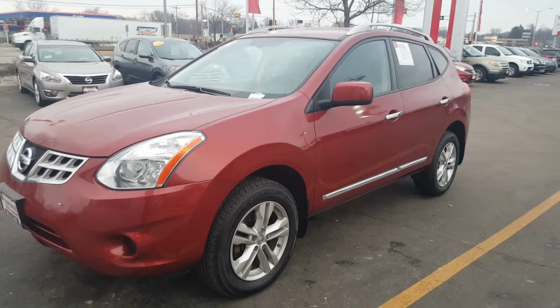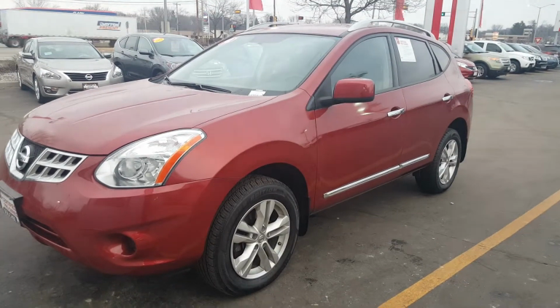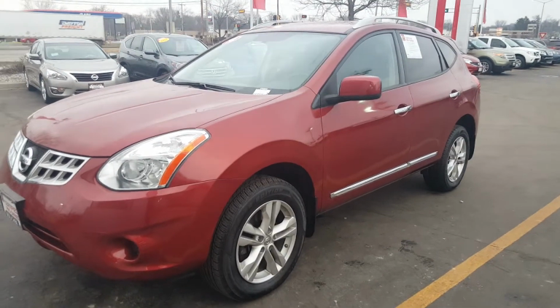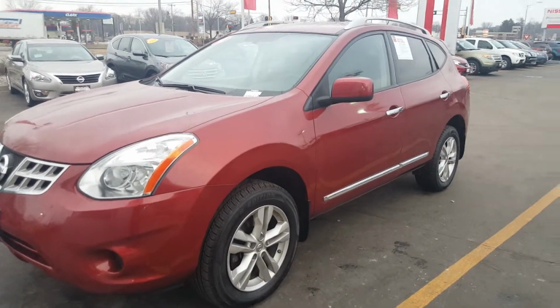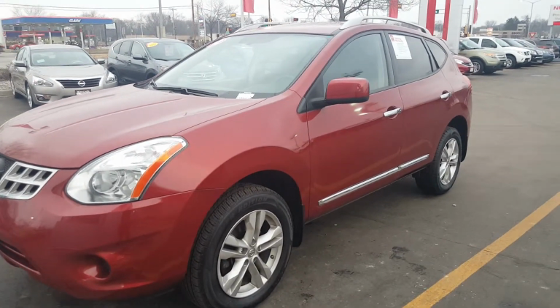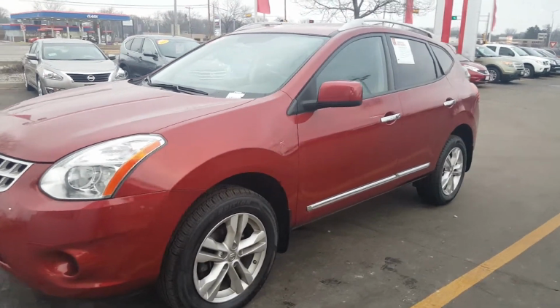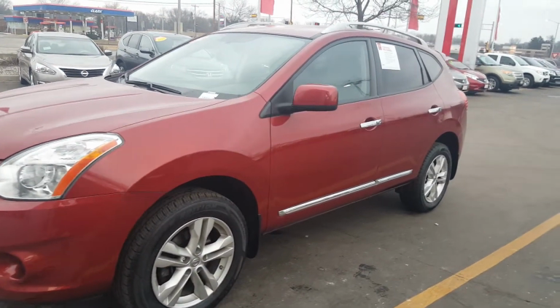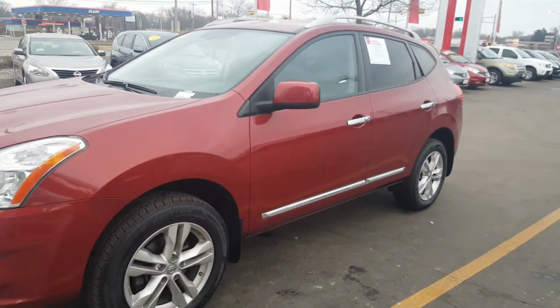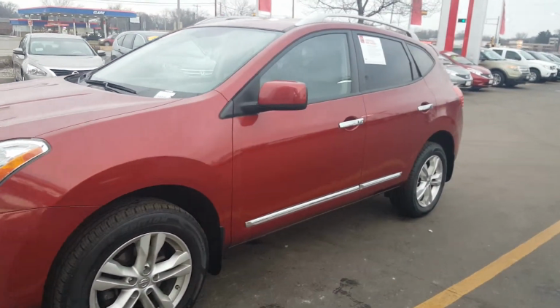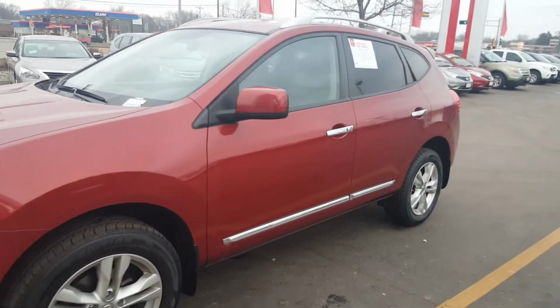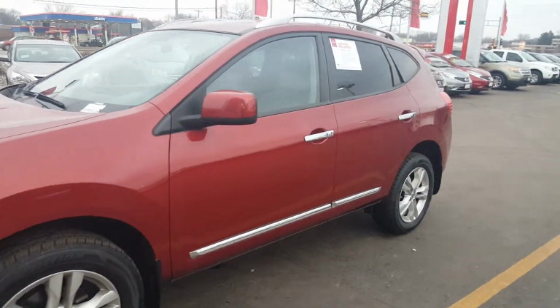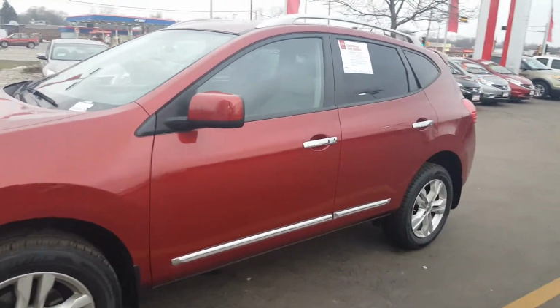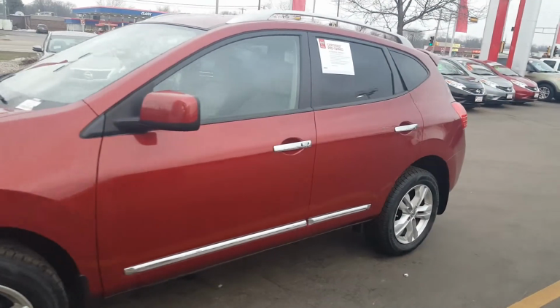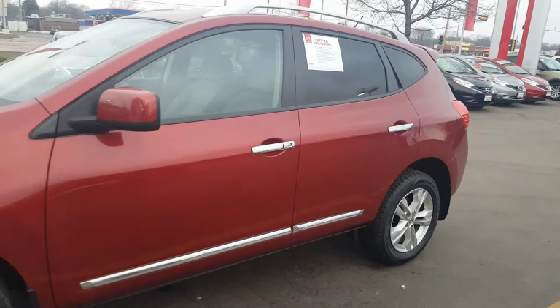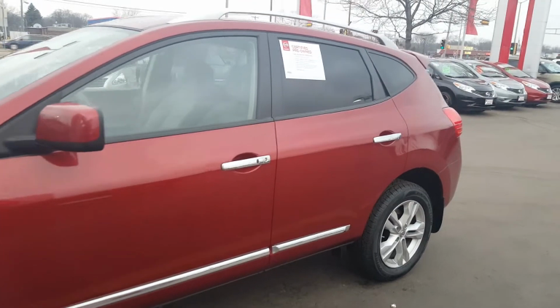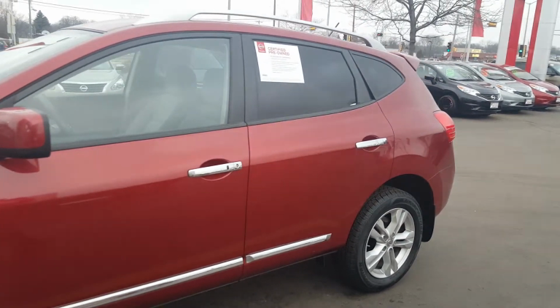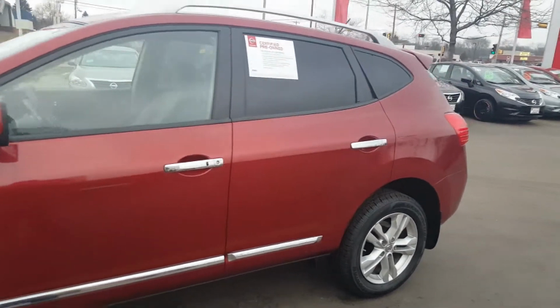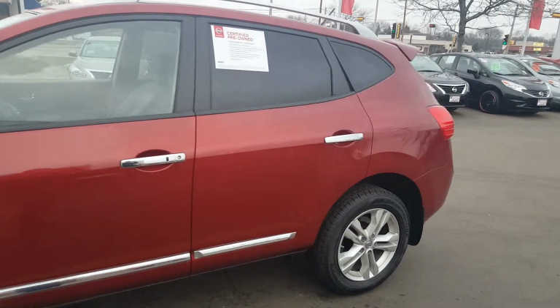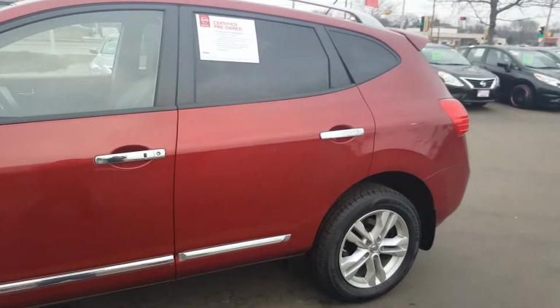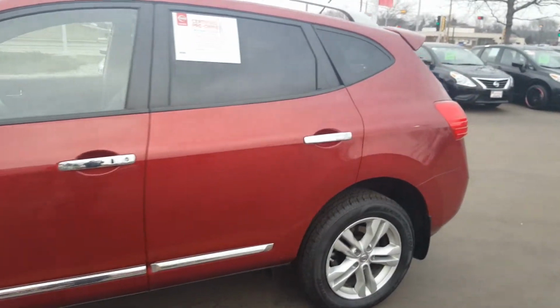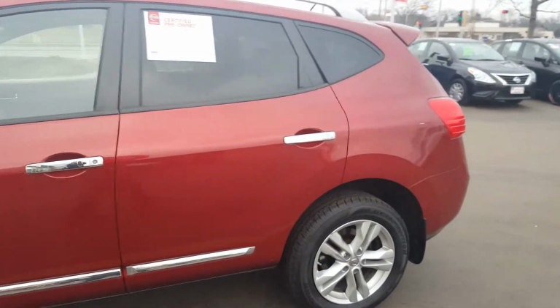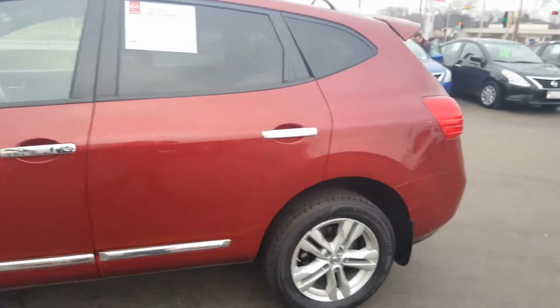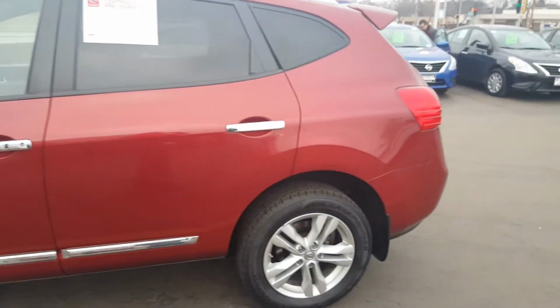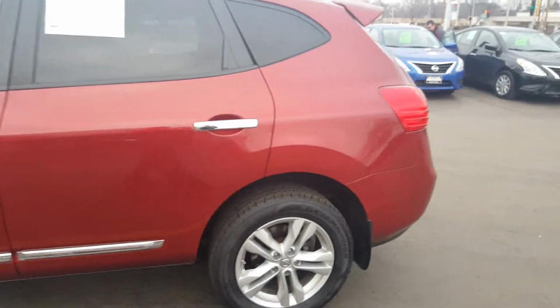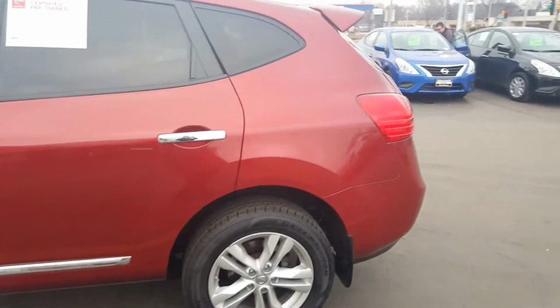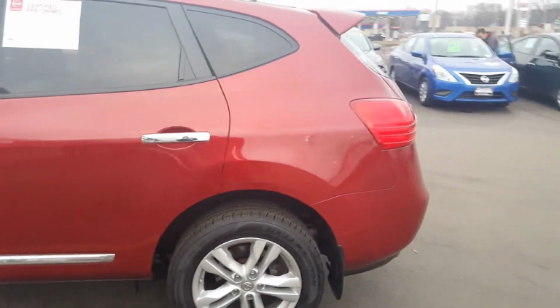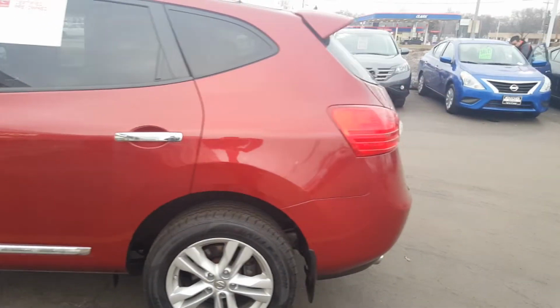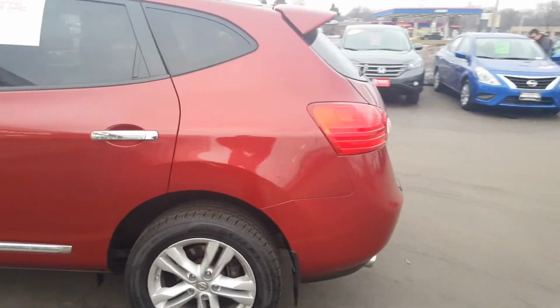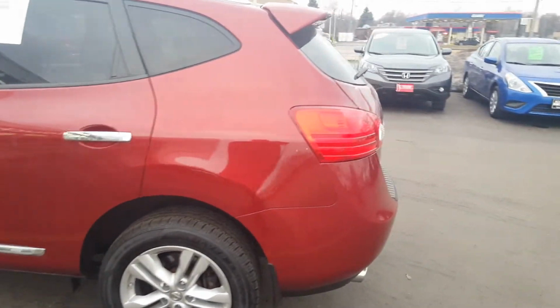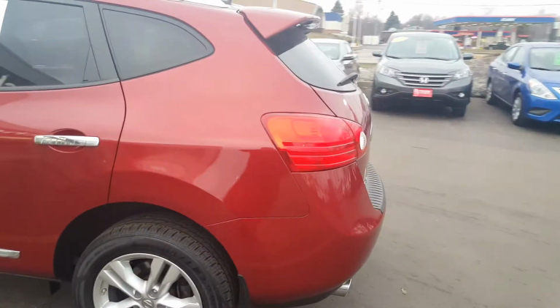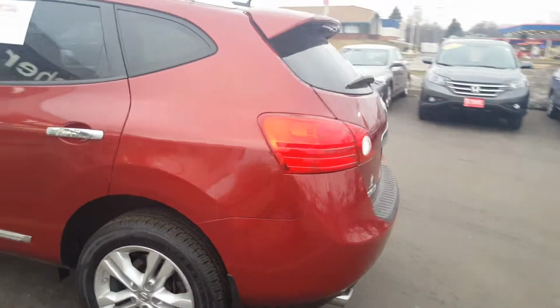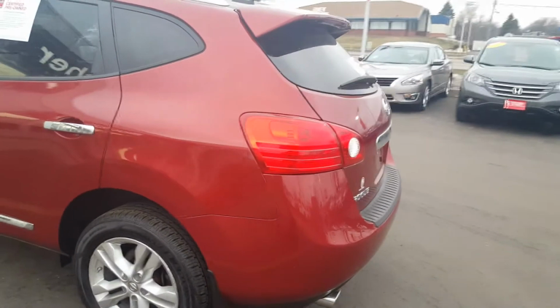Hello Russ, Lenny DiBrito from Boucher Nissan in Waukesha. Wanted to take a minute and give you that video I was talking about — give you an up close and personal look at this vehicle.